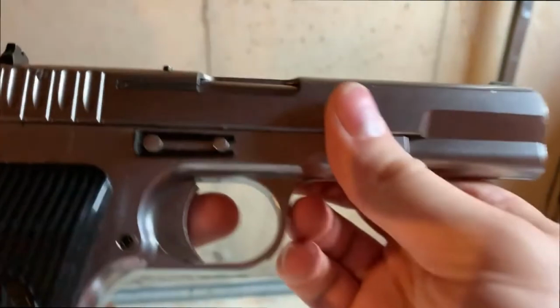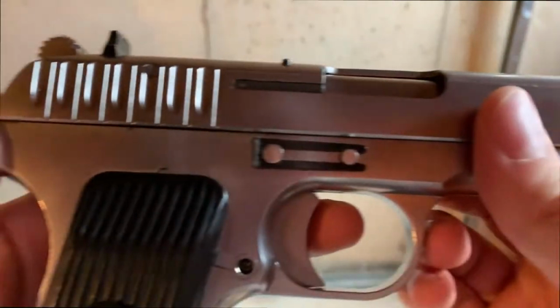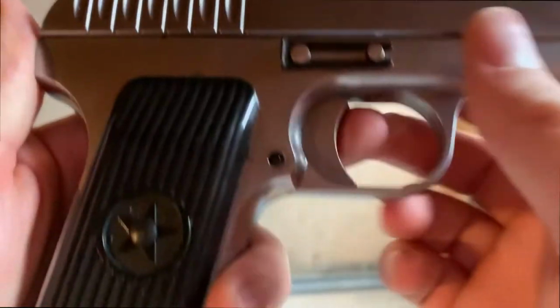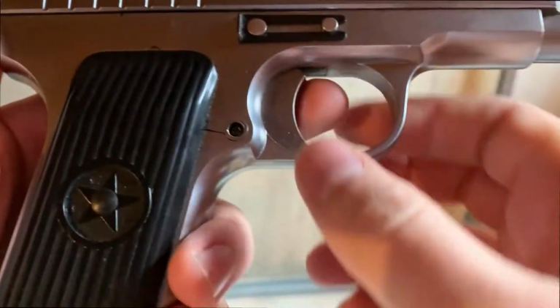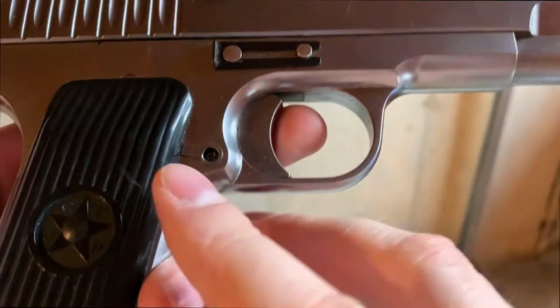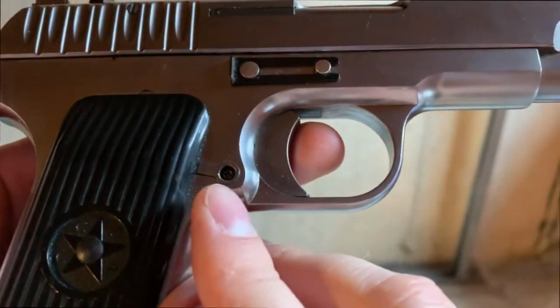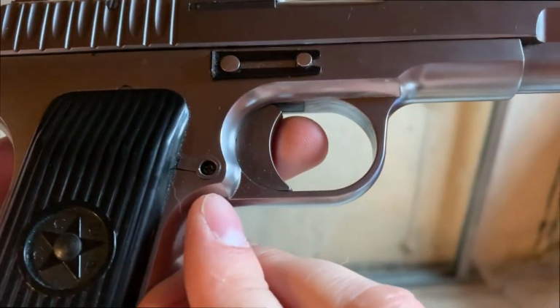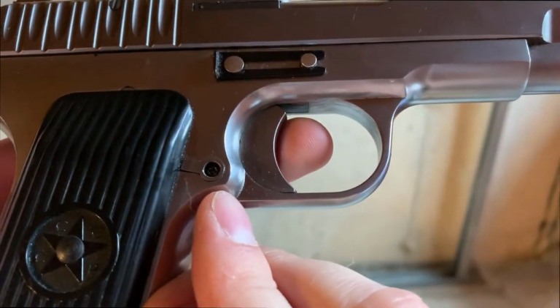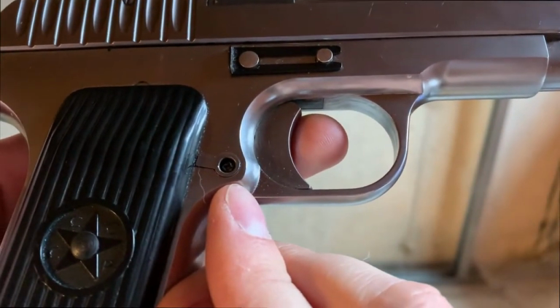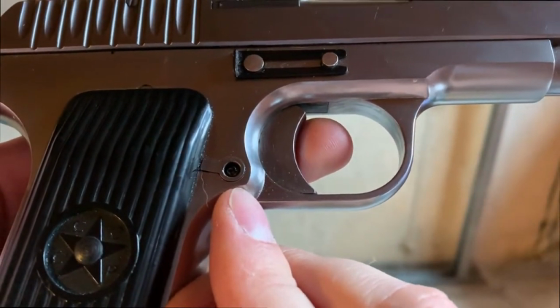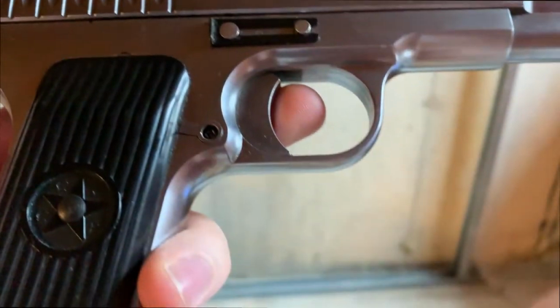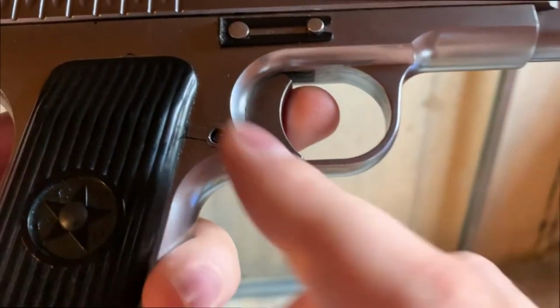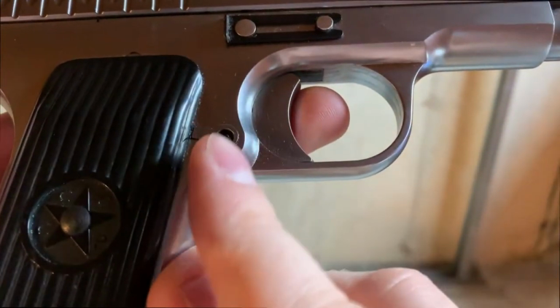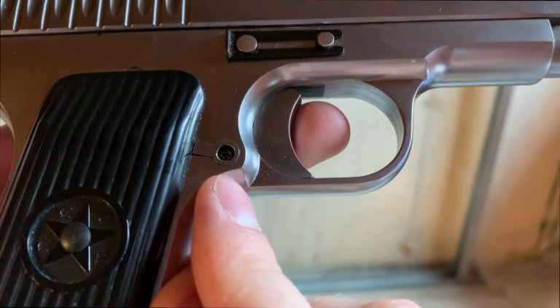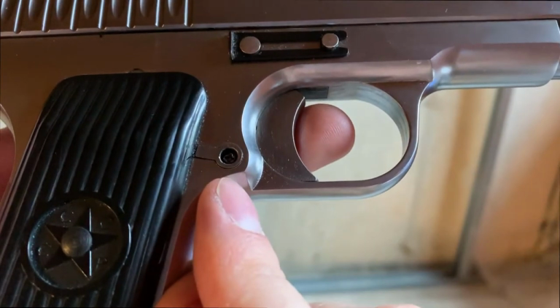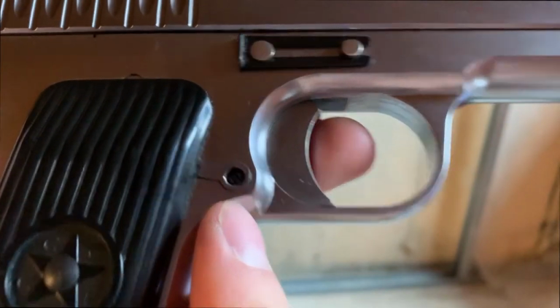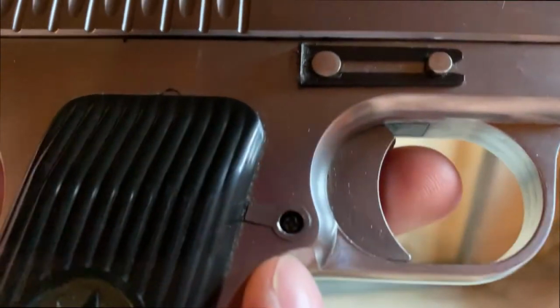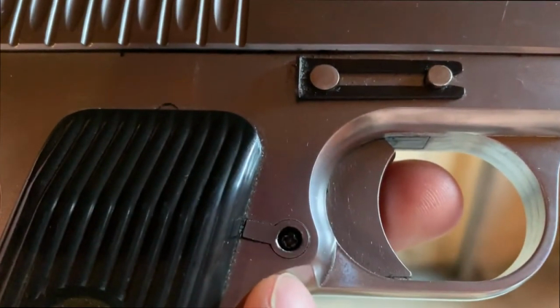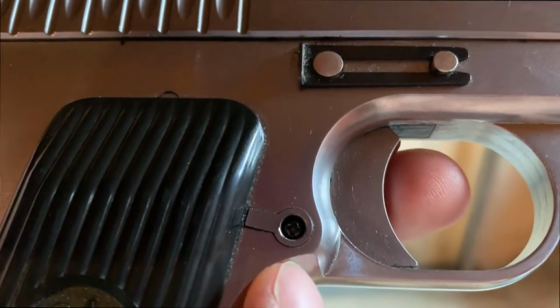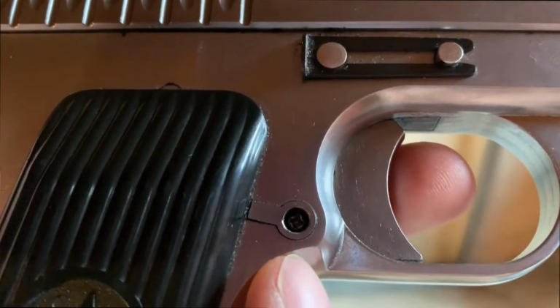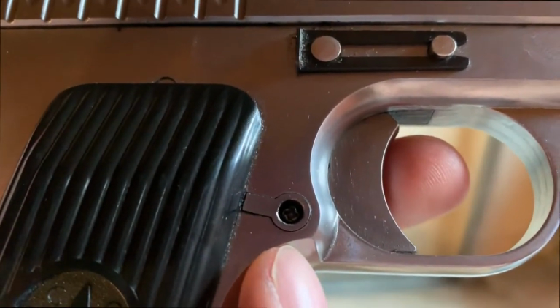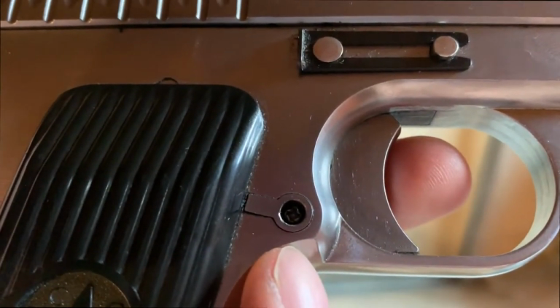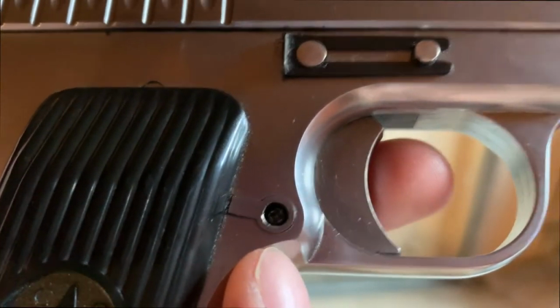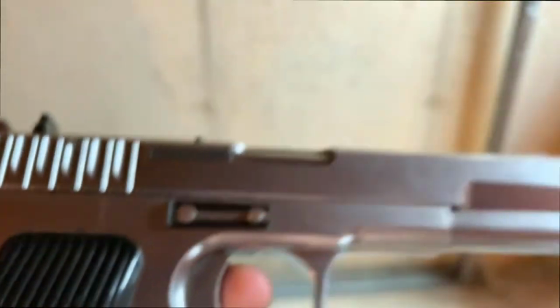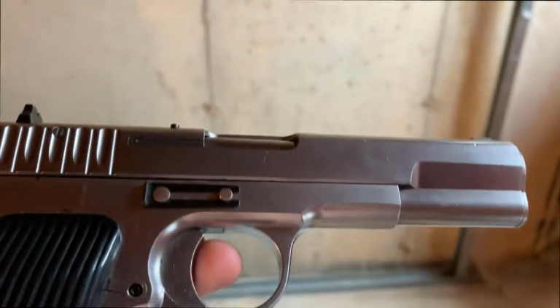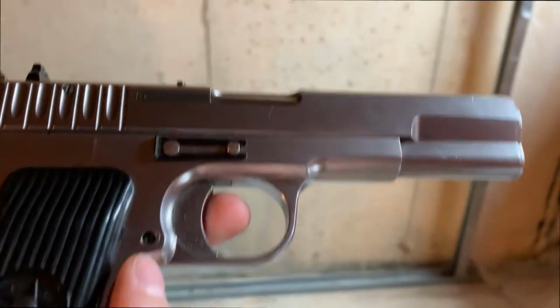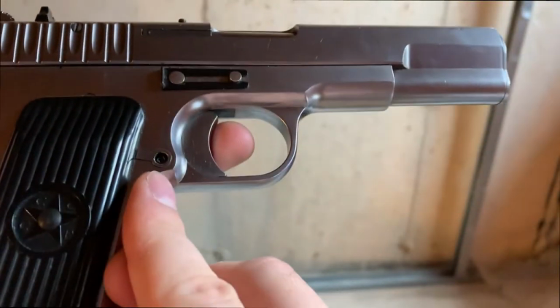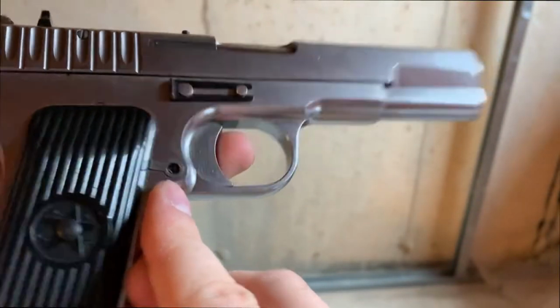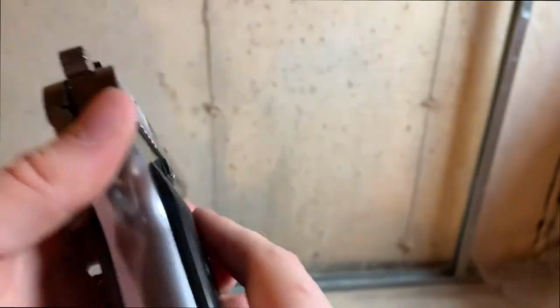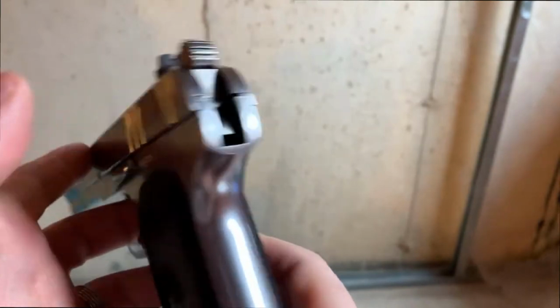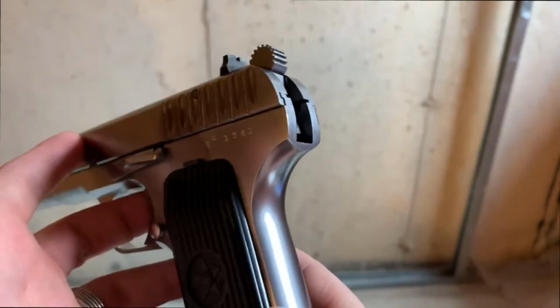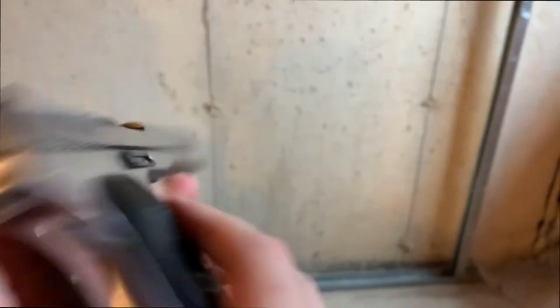The magazine release is okay. It's held in by a screw in the back that tends to back out as you fire it. So make sure you either loctite it or screw it down every now and then, otherwise it will come out on you.